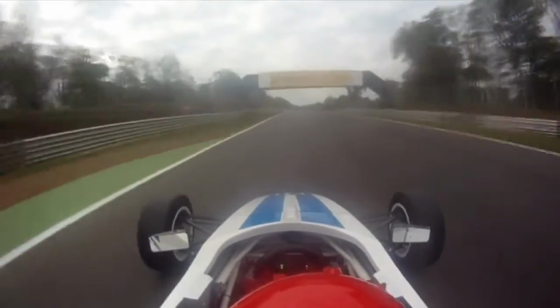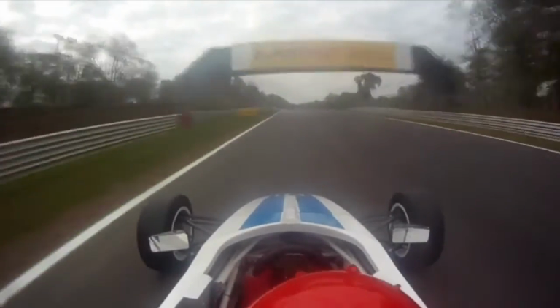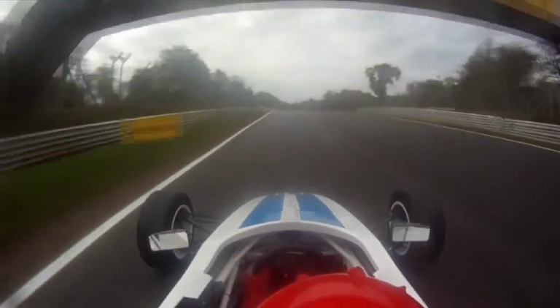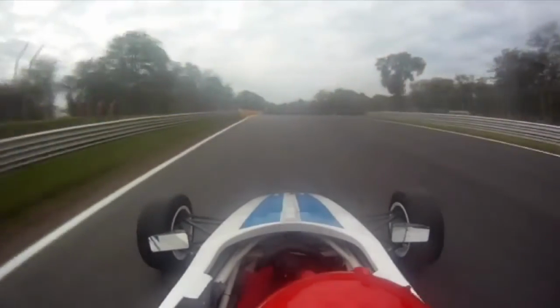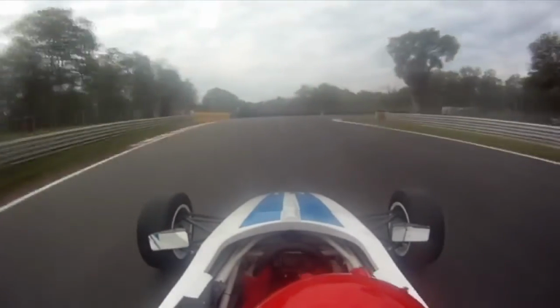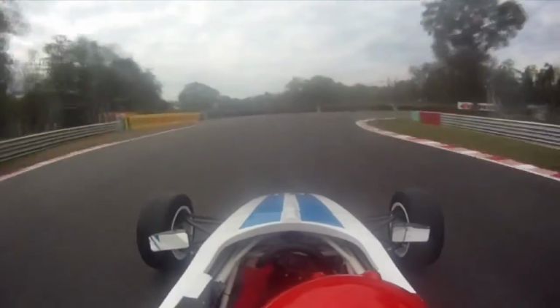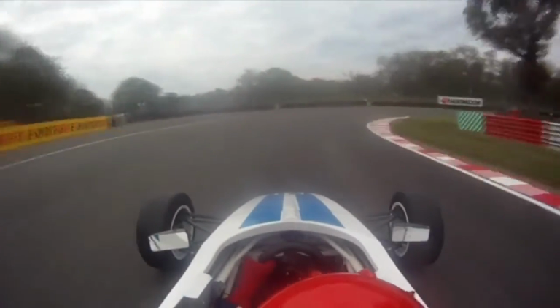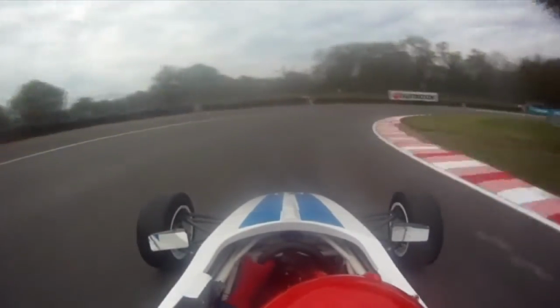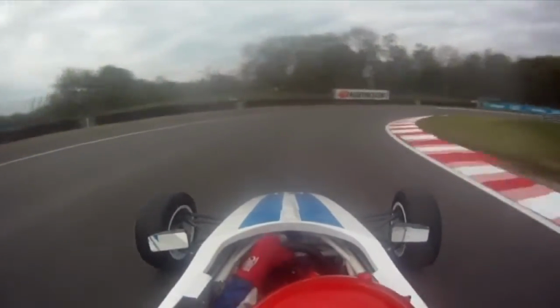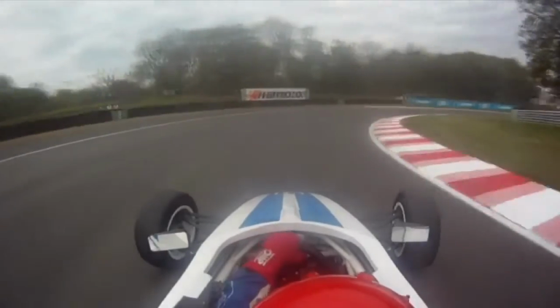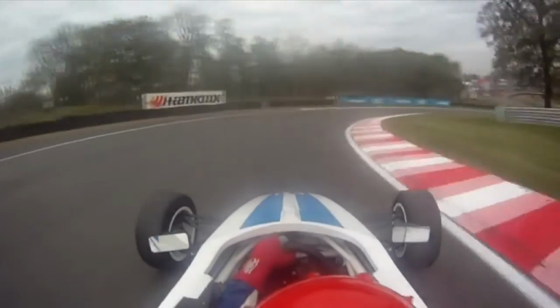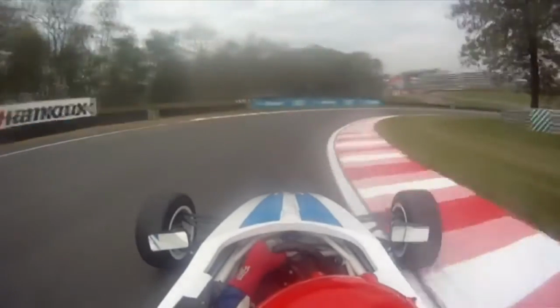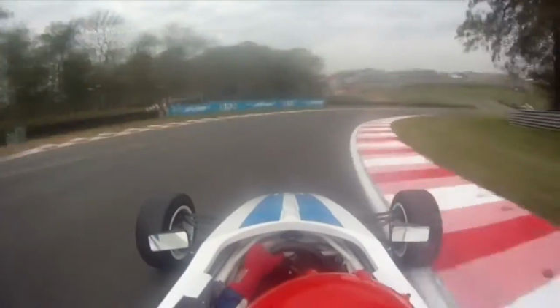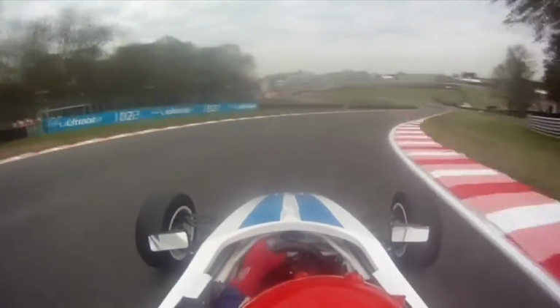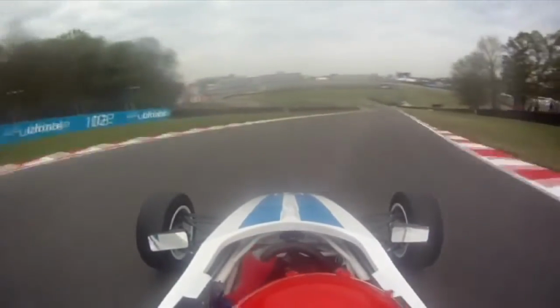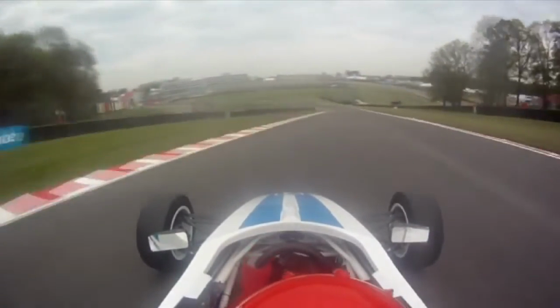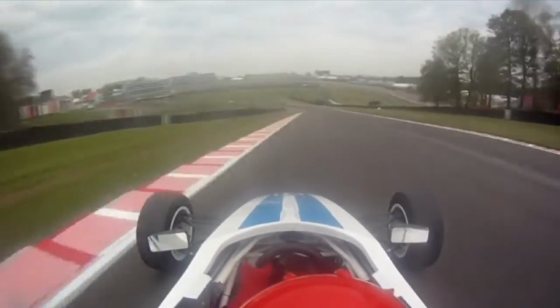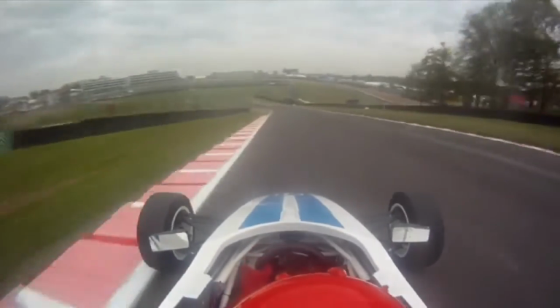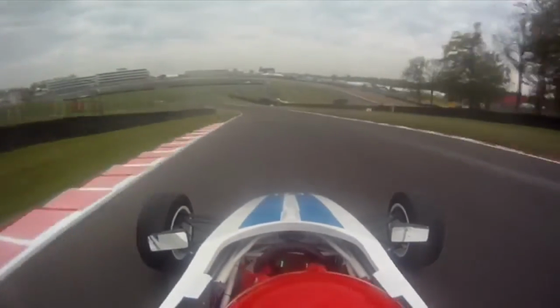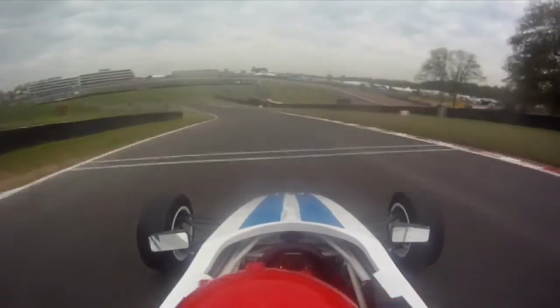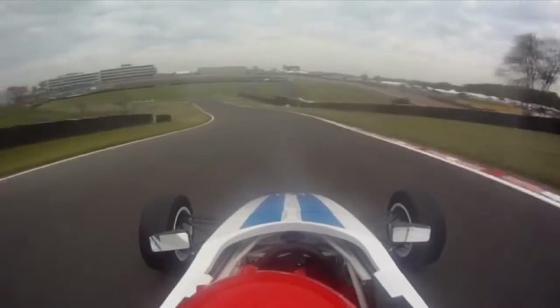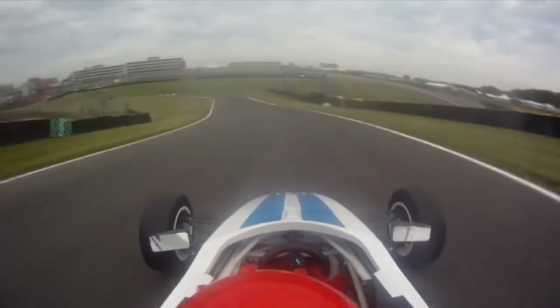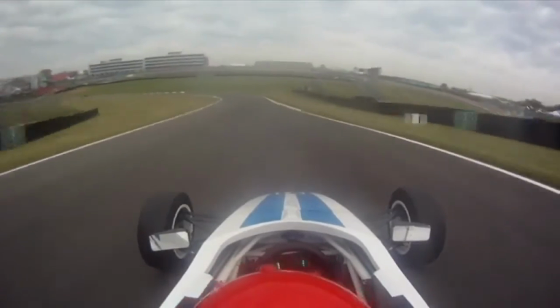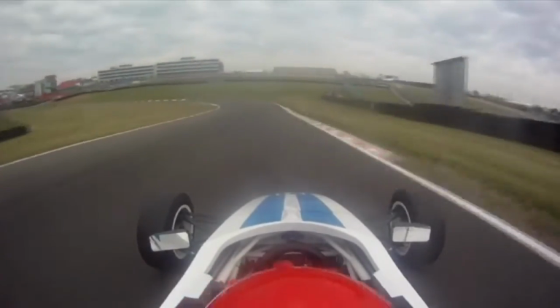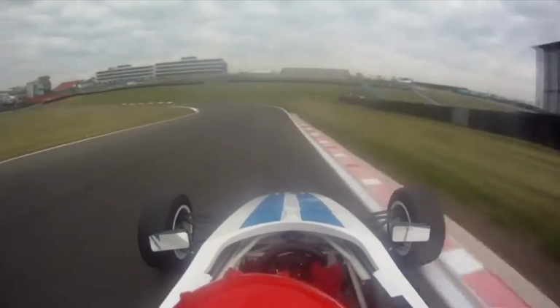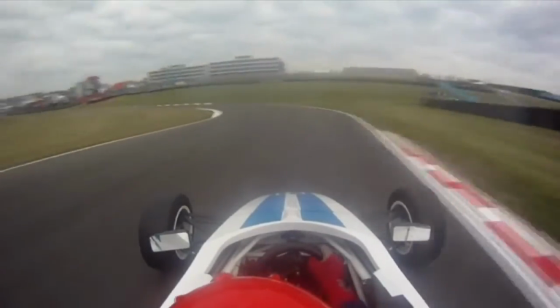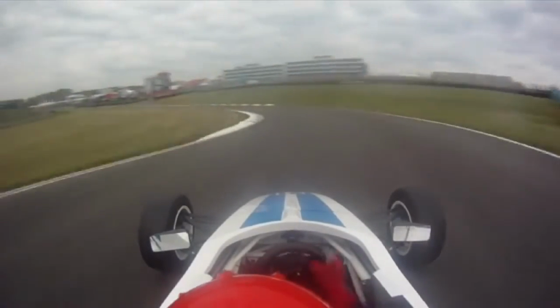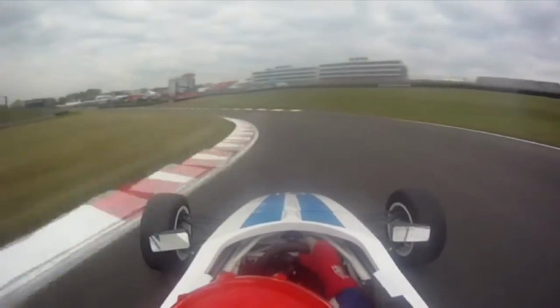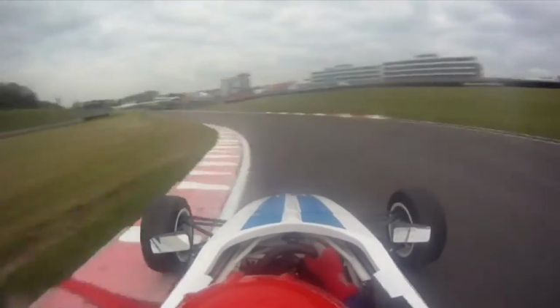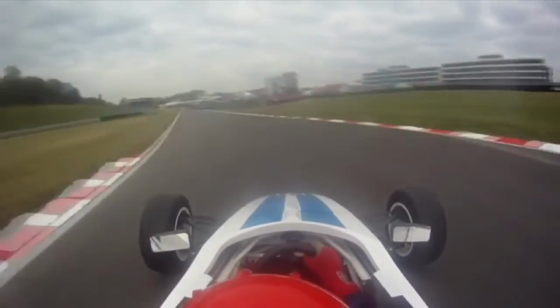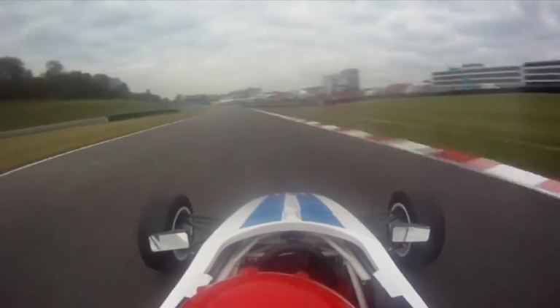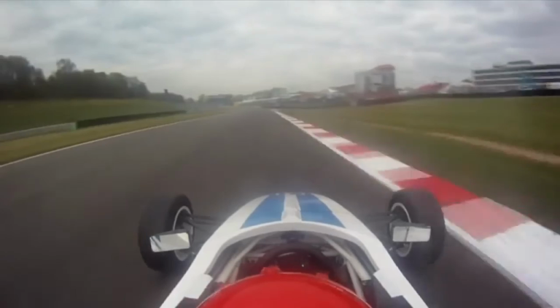Braking late because of the slope, be really patient on the power and then powering out of Druids. Down the hill towards Graham Hill Bend, one downshift, brake hard on the entry to the corner, clip the apex and run wide.